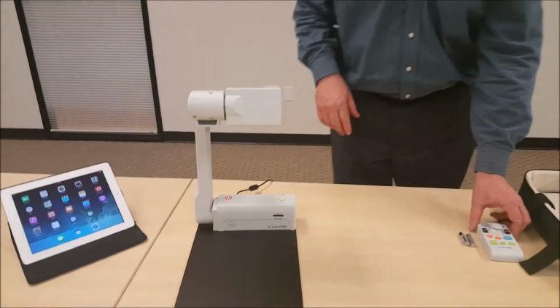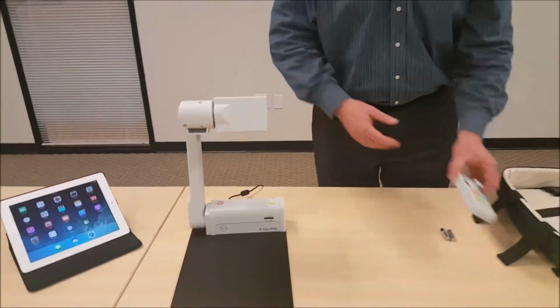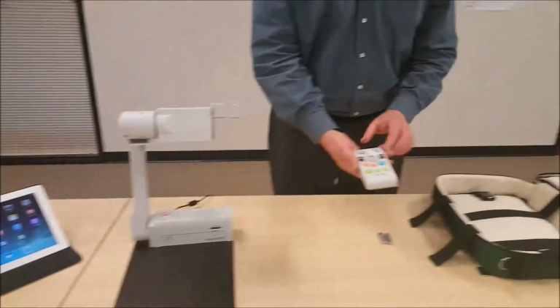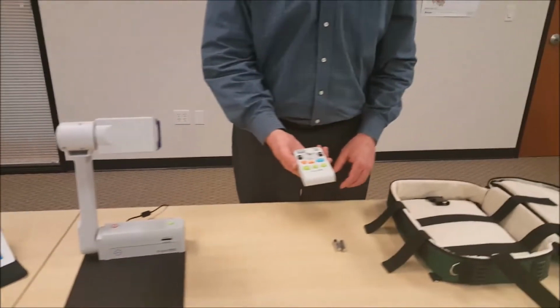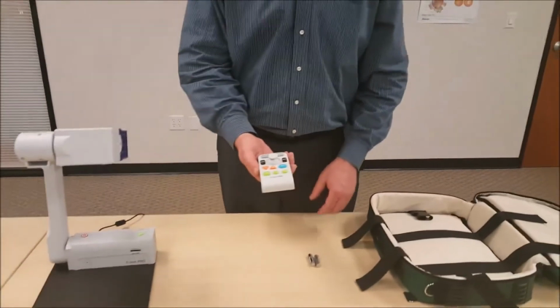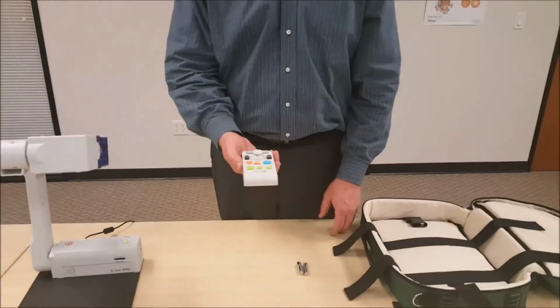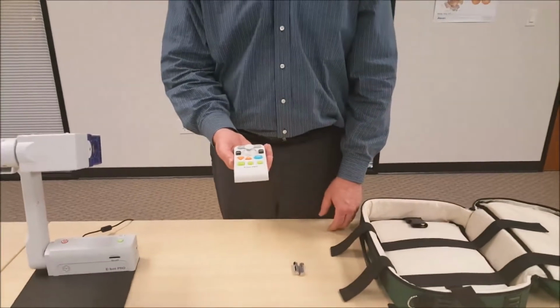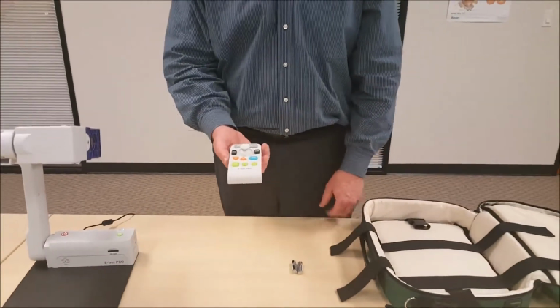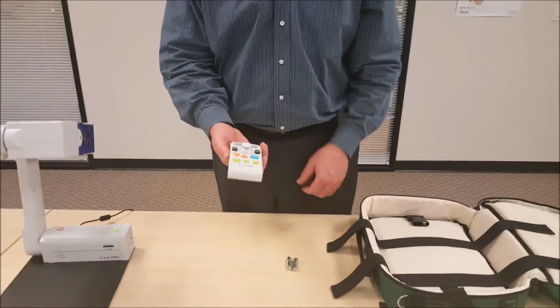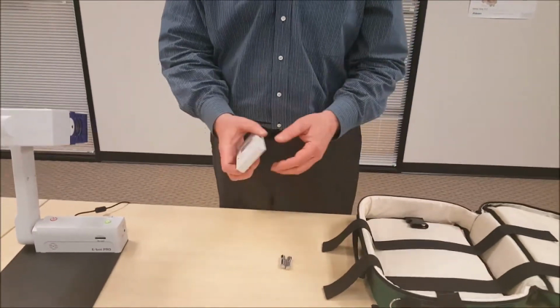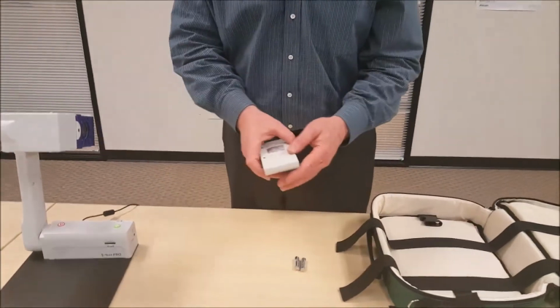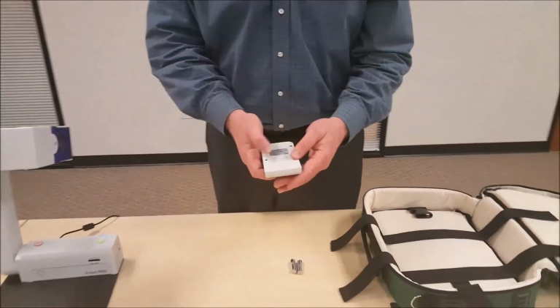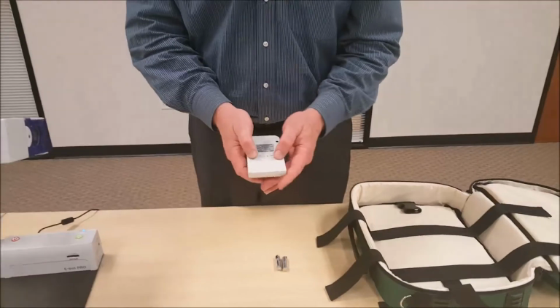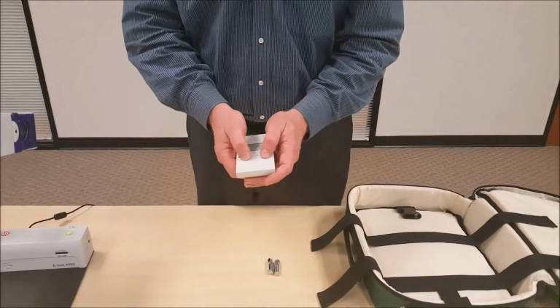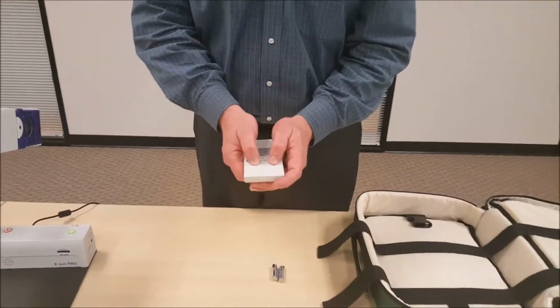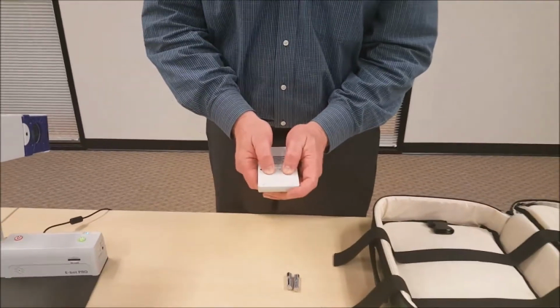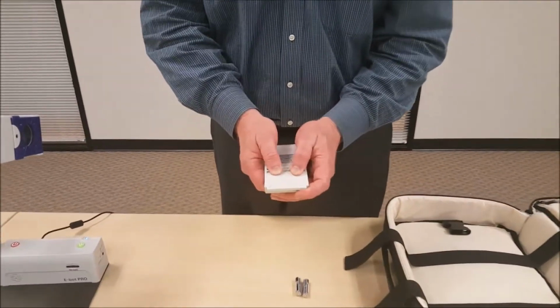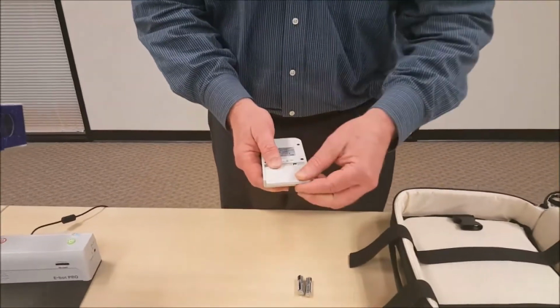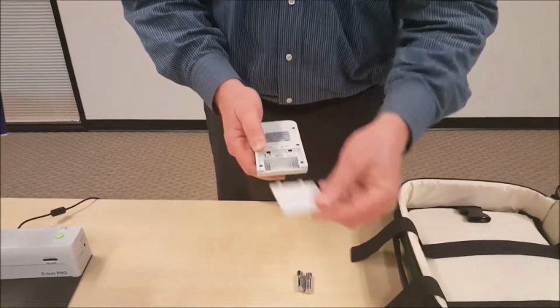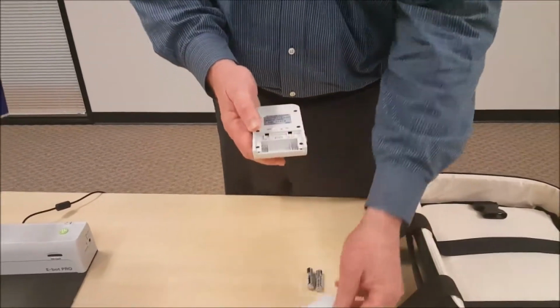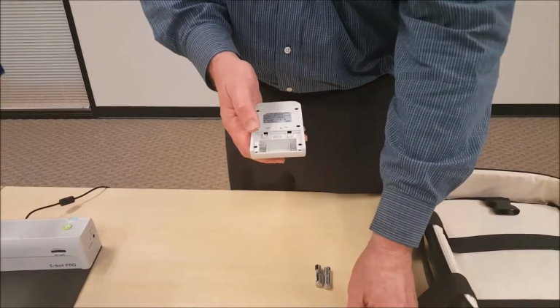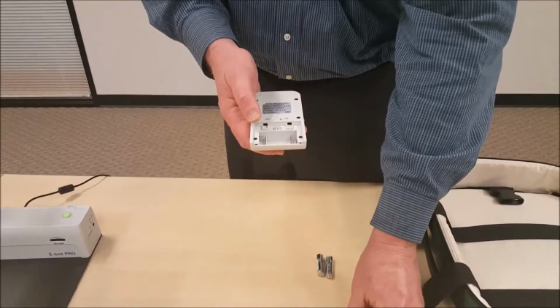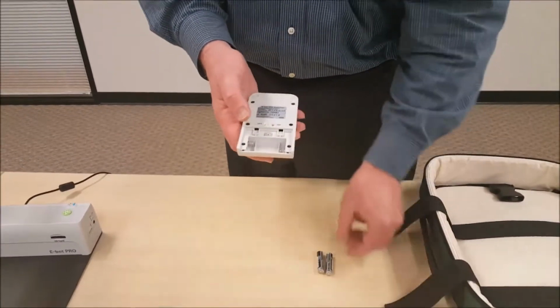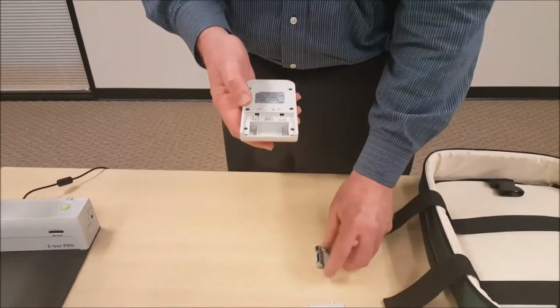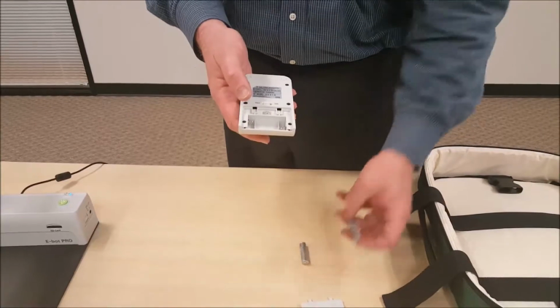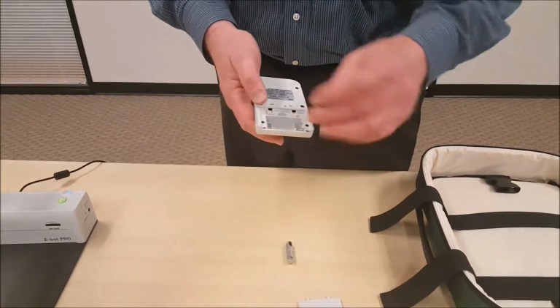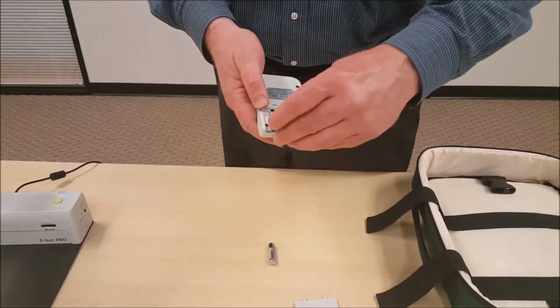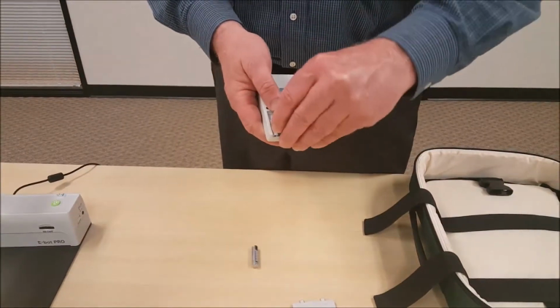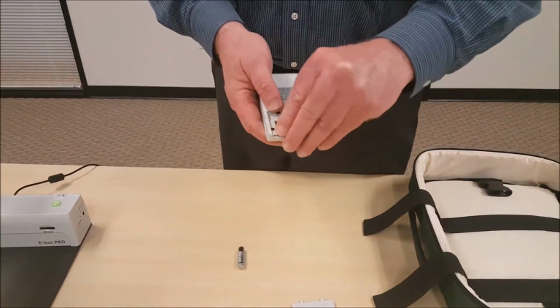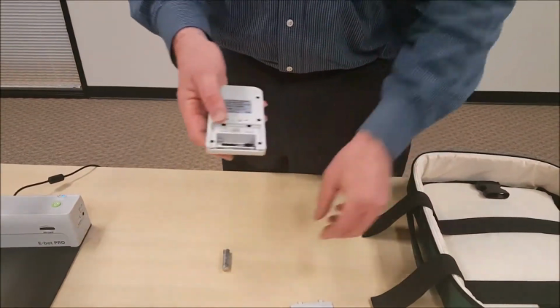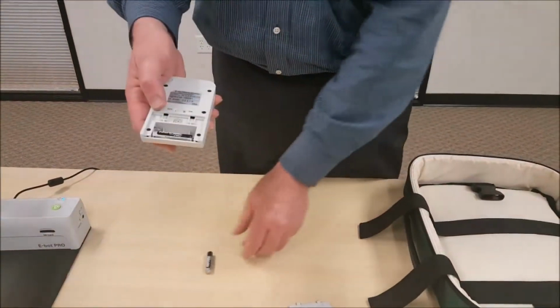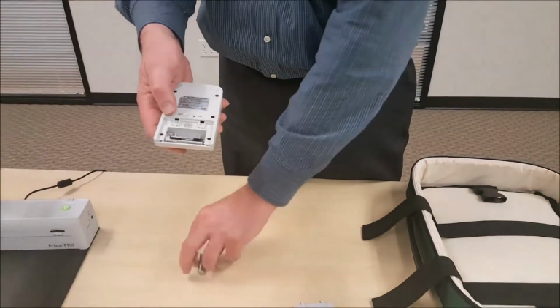So I'm going to flip over the back of the remote control, and I'm going to use my two thumbs to press off that cover. And I'm going to insert the batteries.